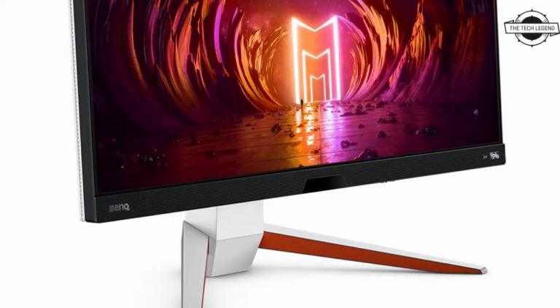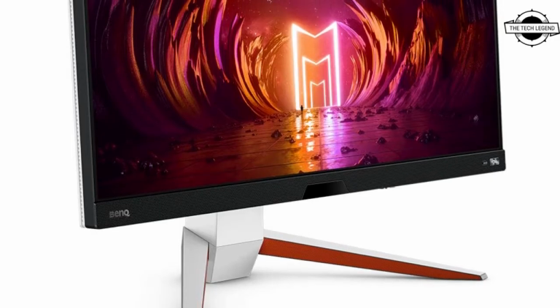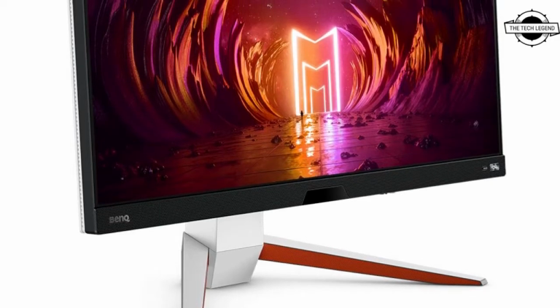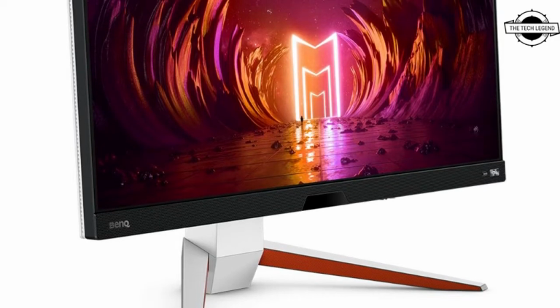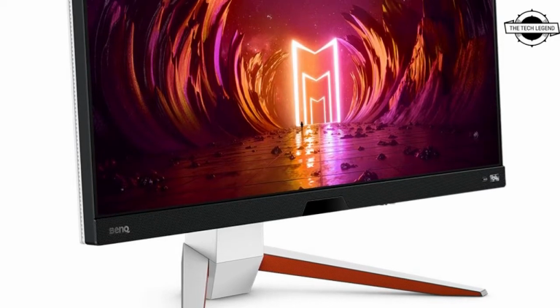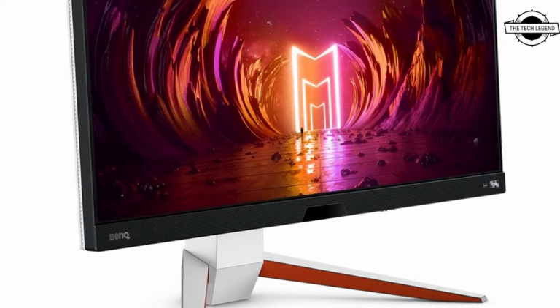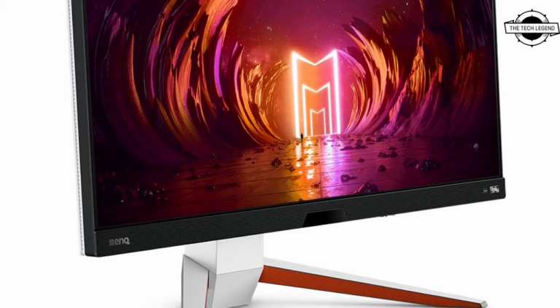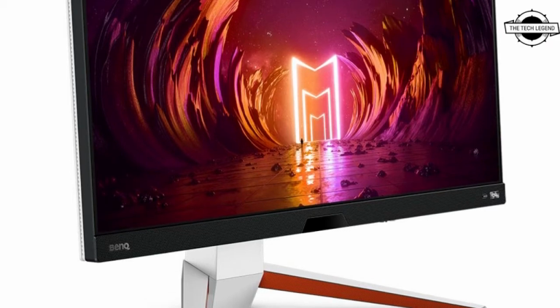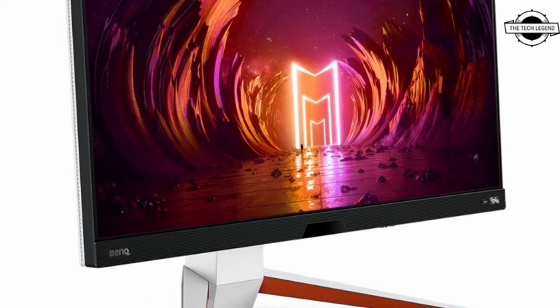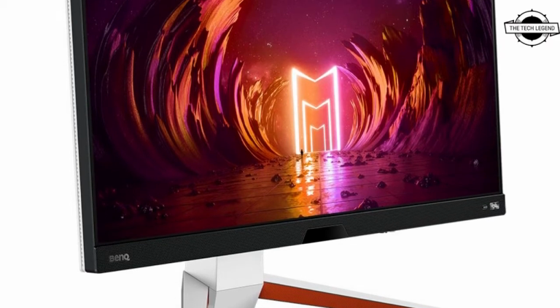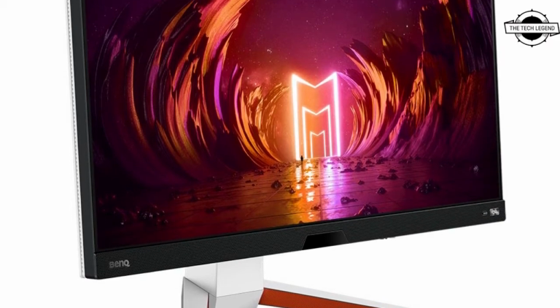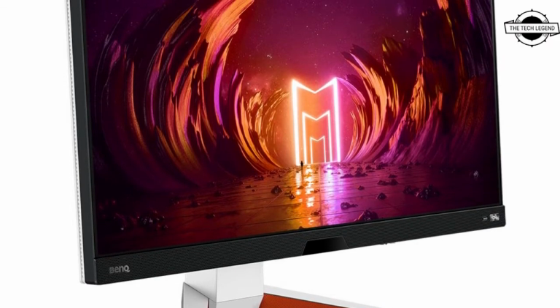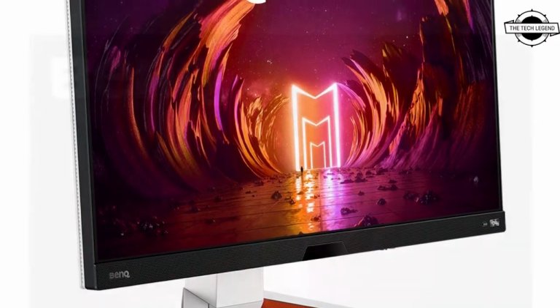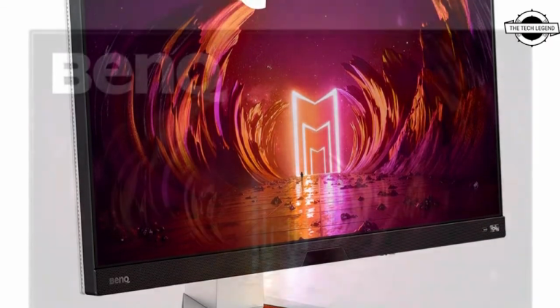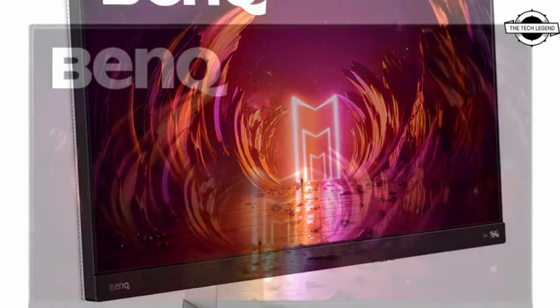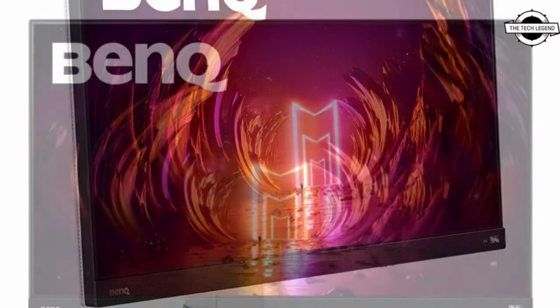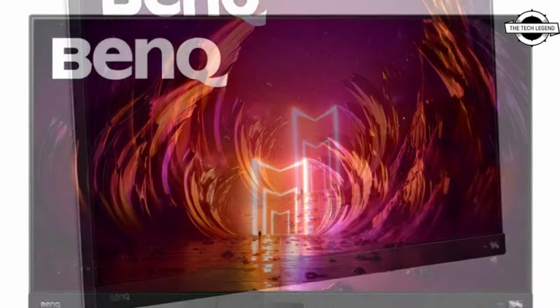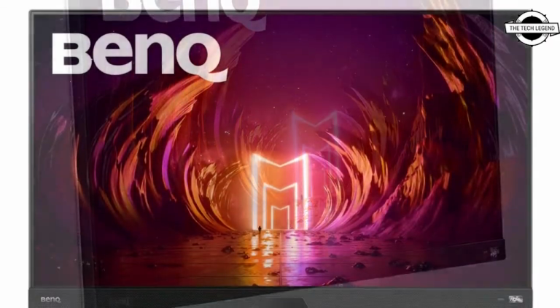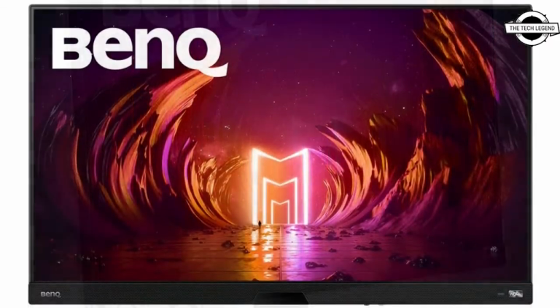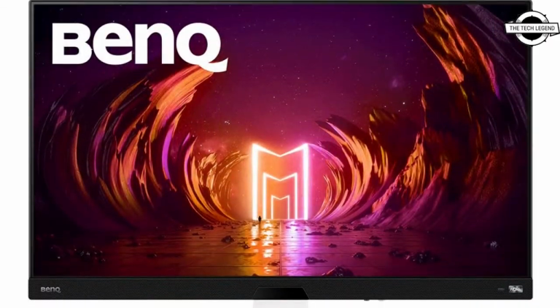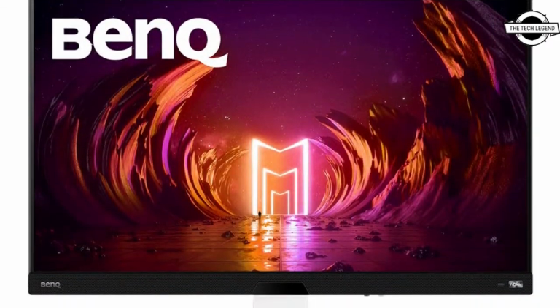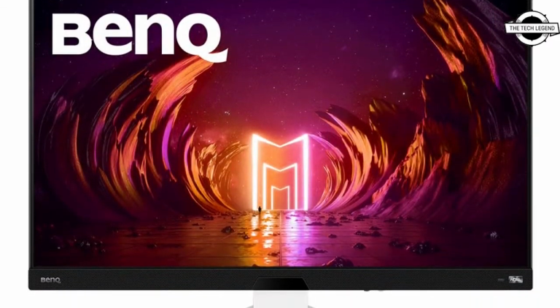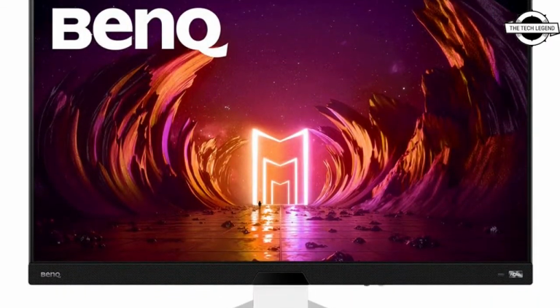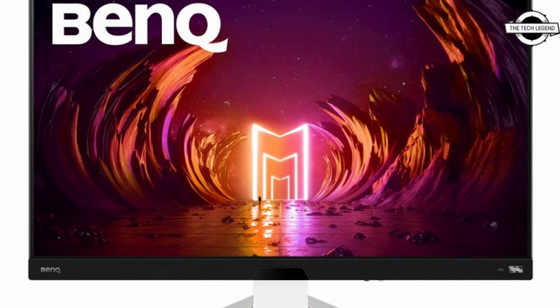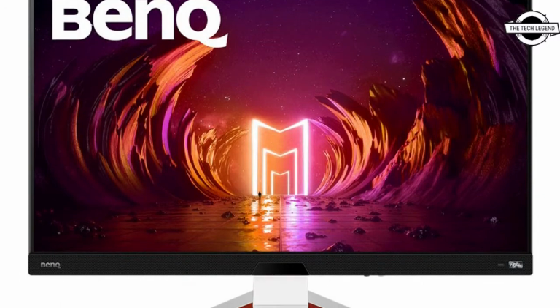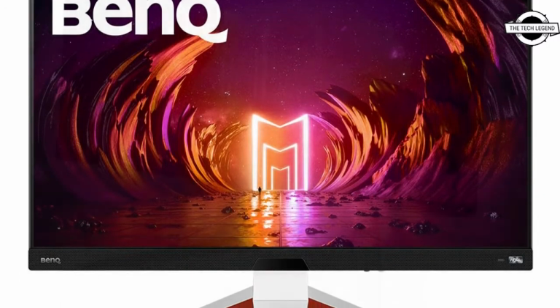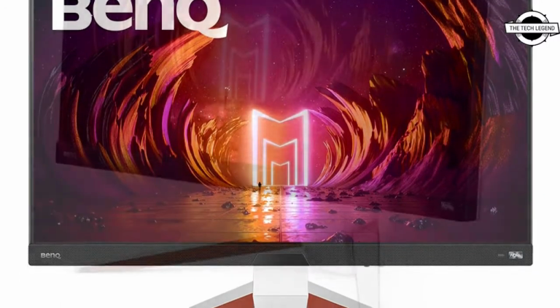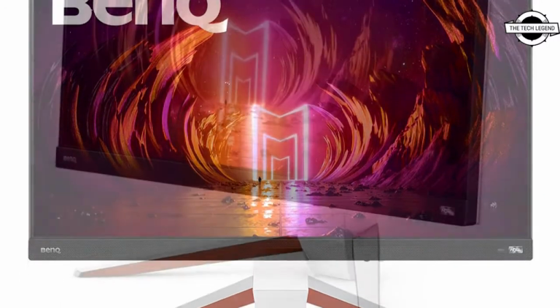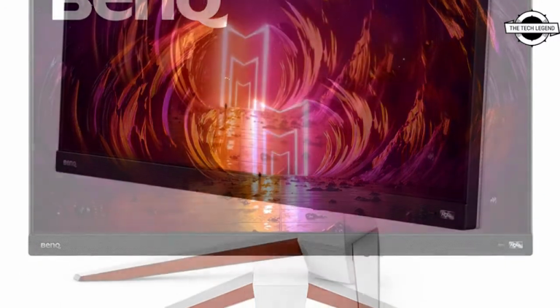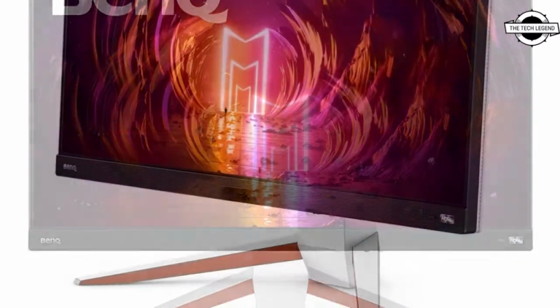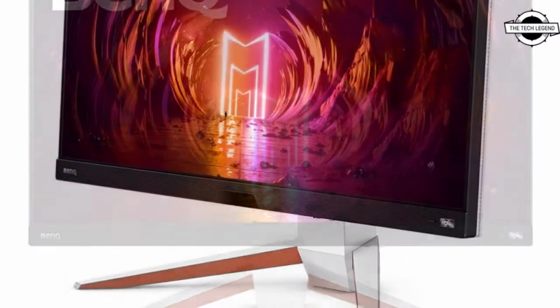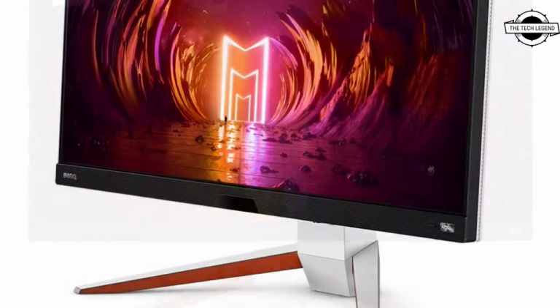Hello friends, welcome to the TechLizant channel. Today I will talk about the BenQ EX2710U 27-inch 4K Gaming LCD.